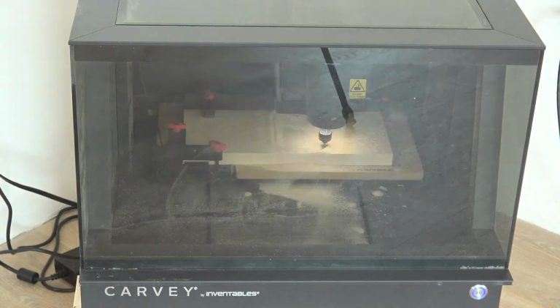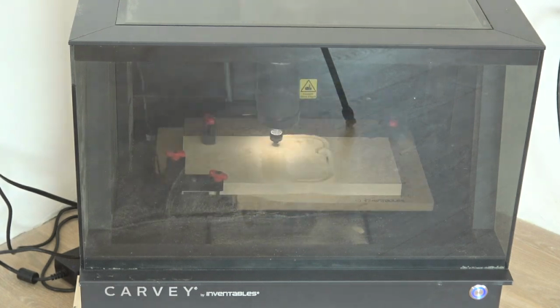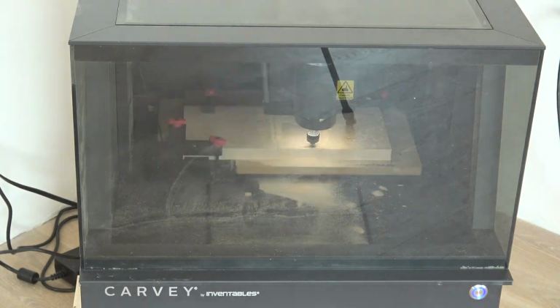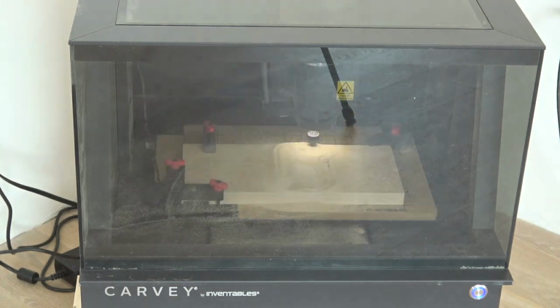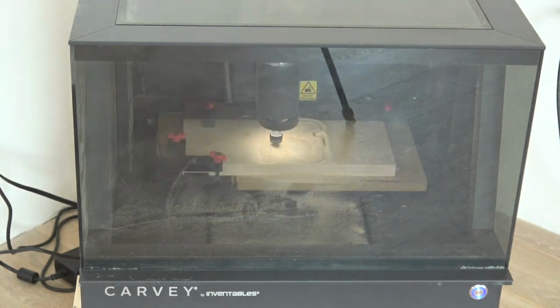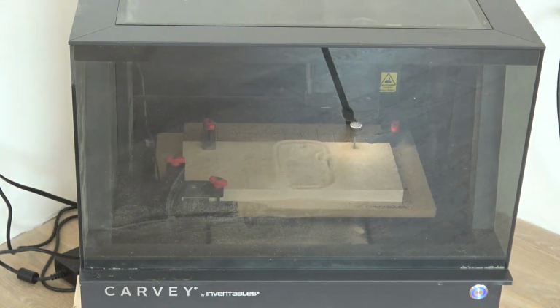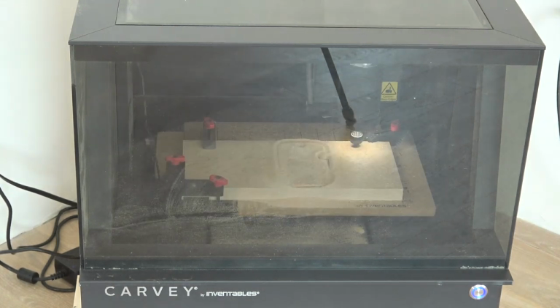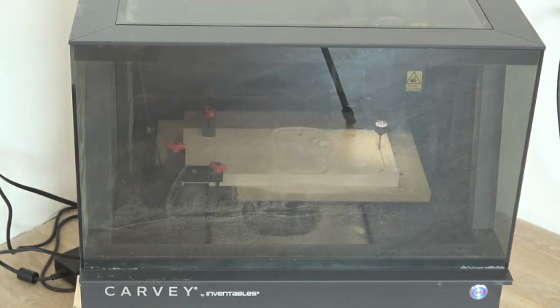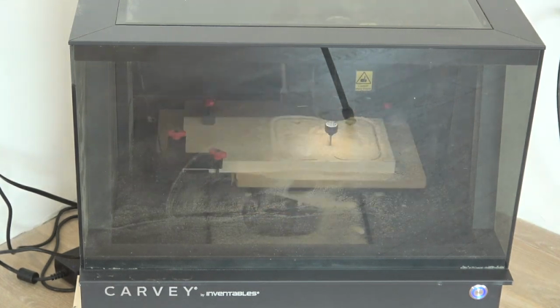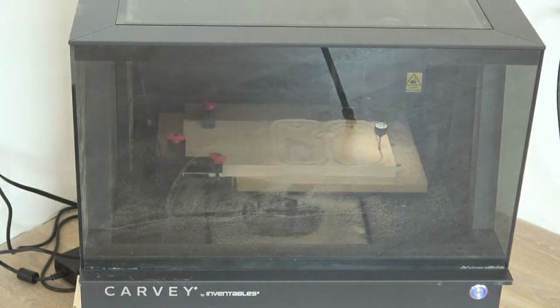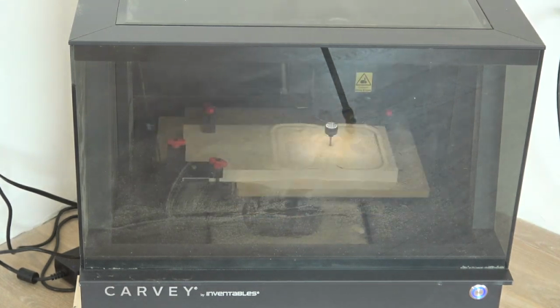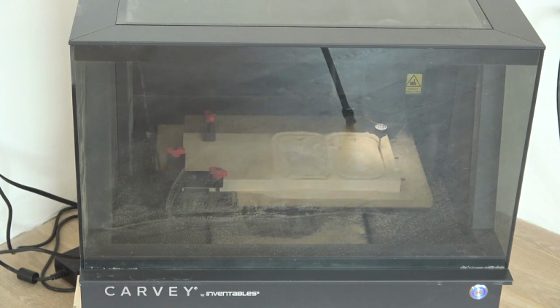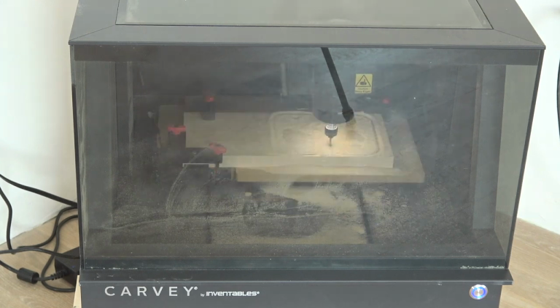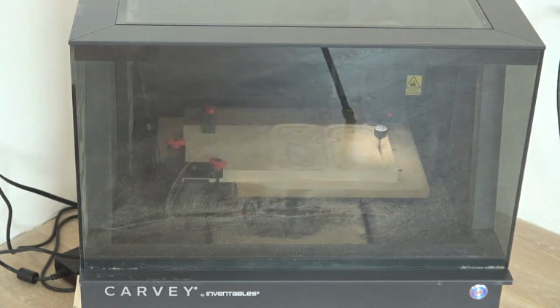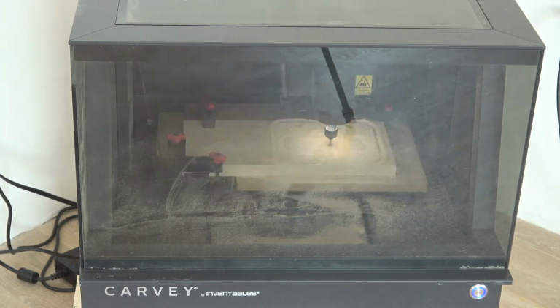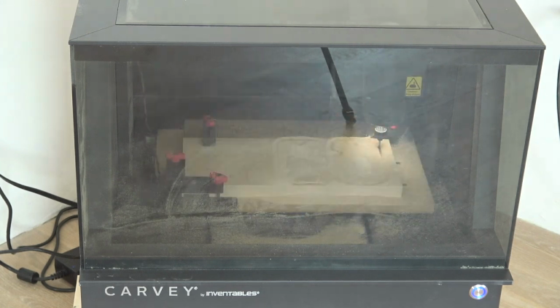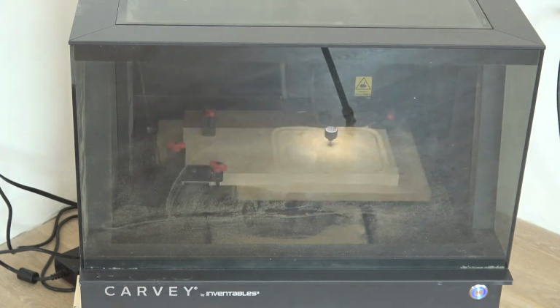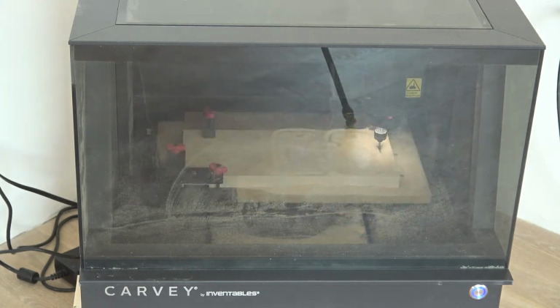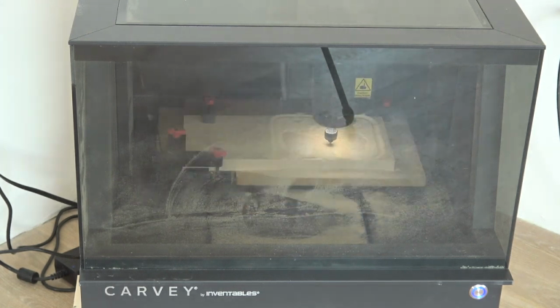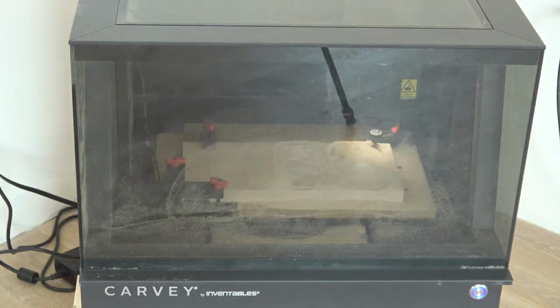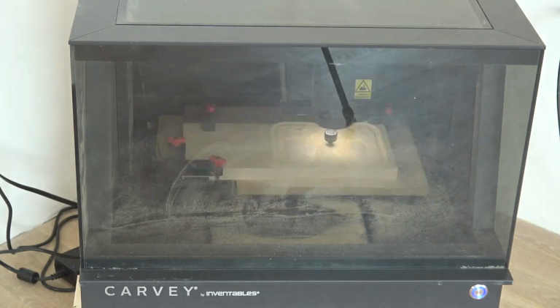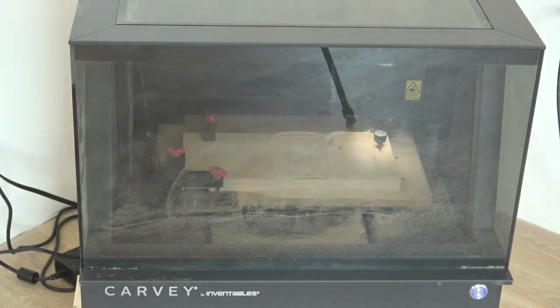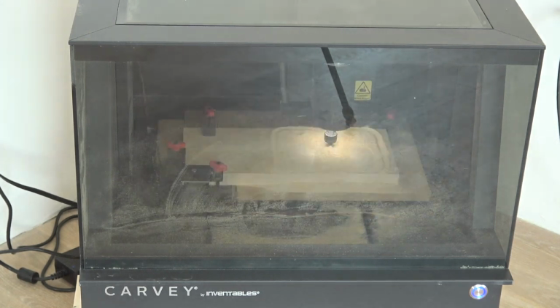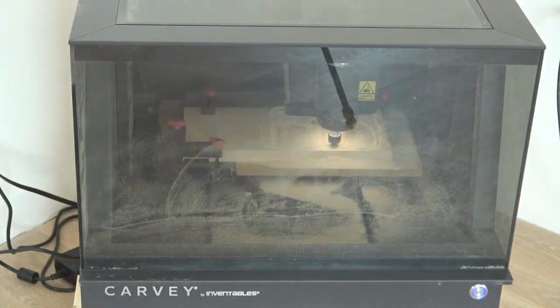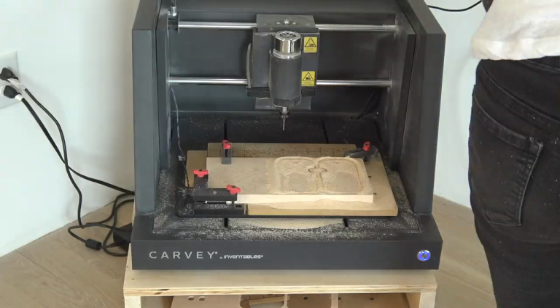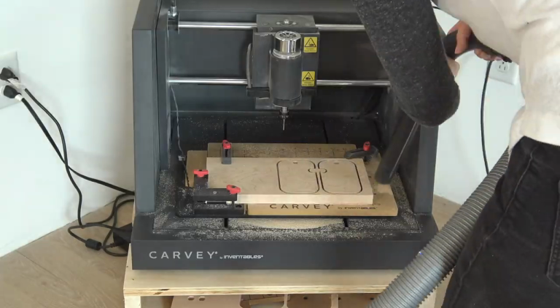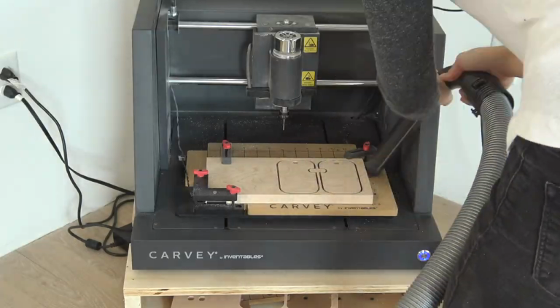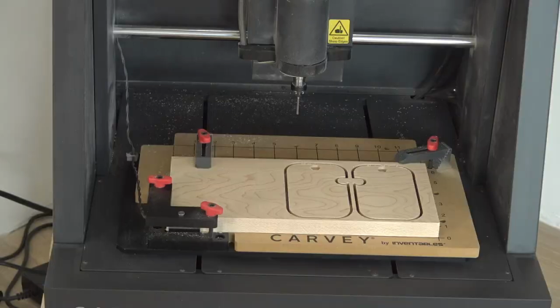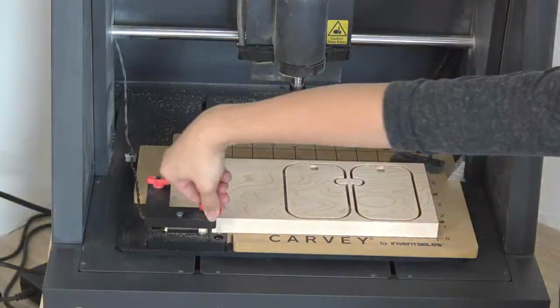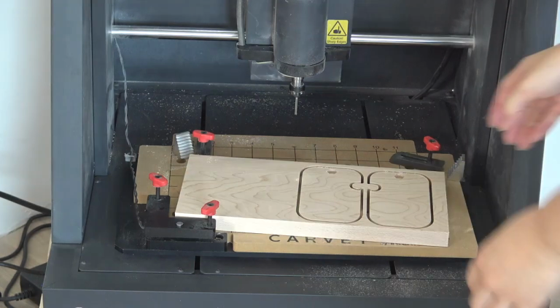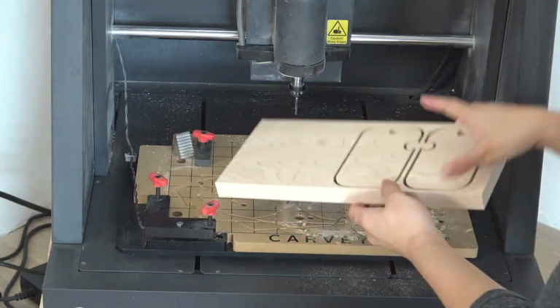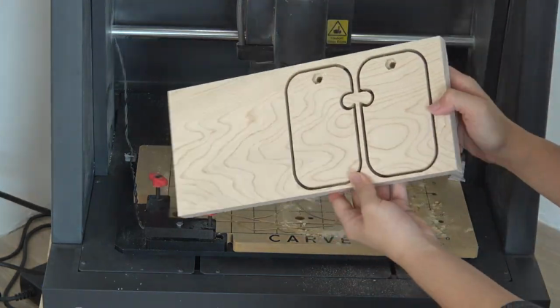I loaded my design onto Easel and let Carvey do the rest. If you do not own a Carvey, the shape is simple enough for you to cut using a jigsaw or a bandsaw.